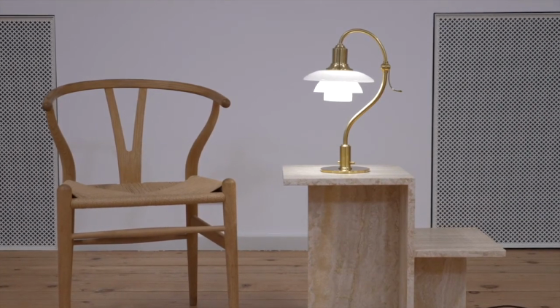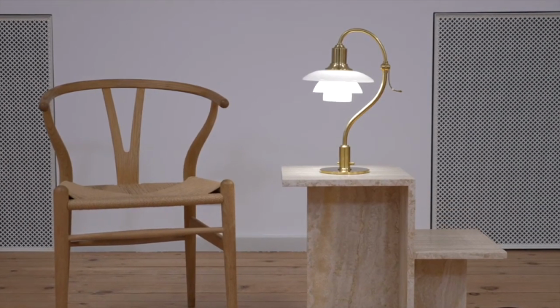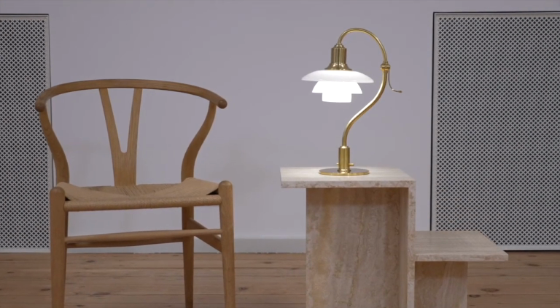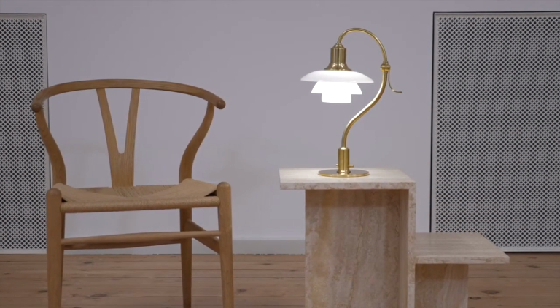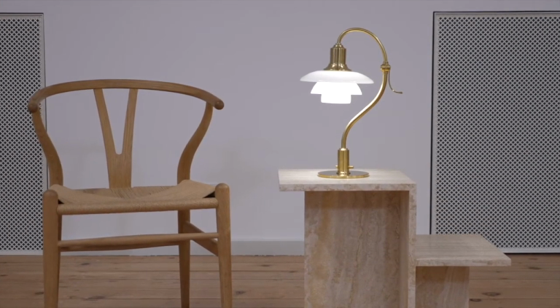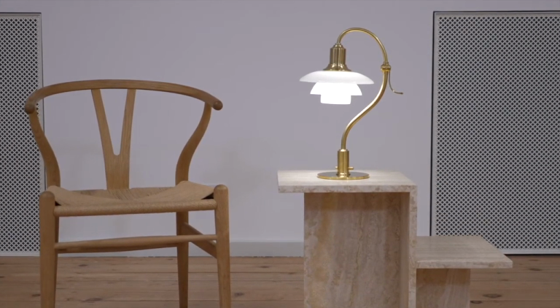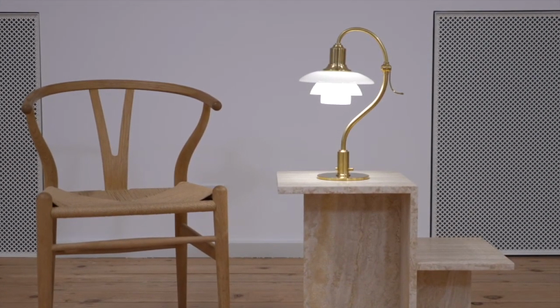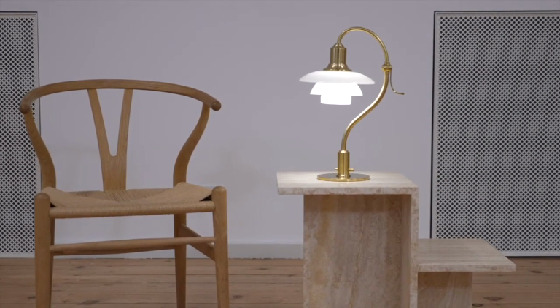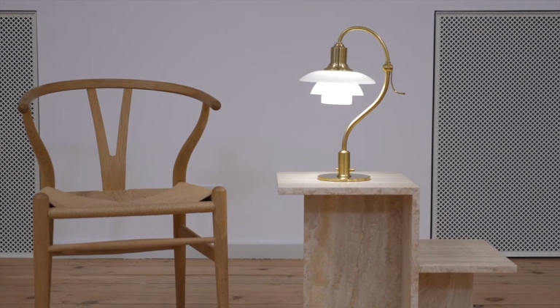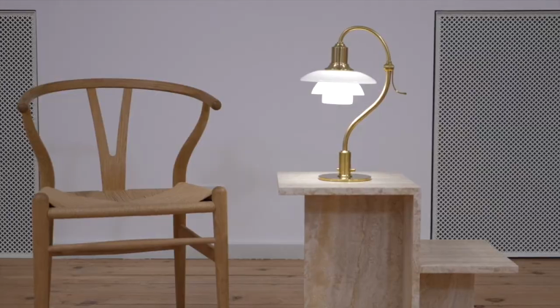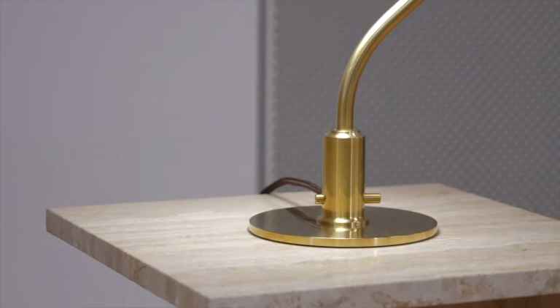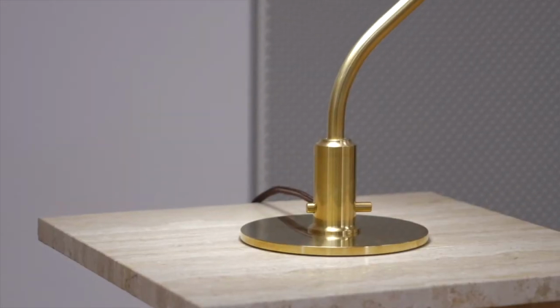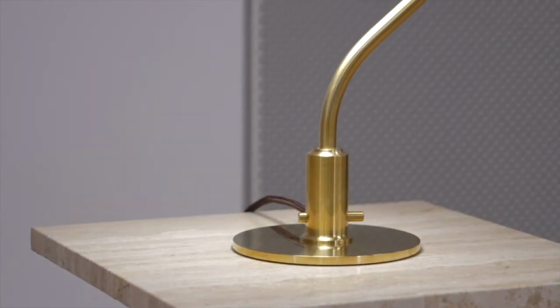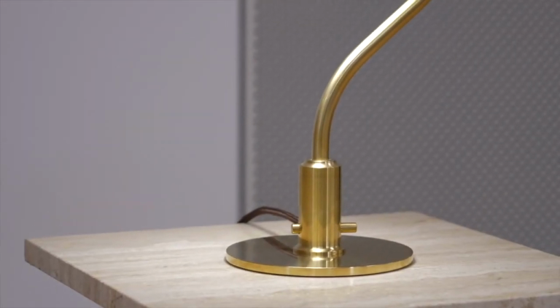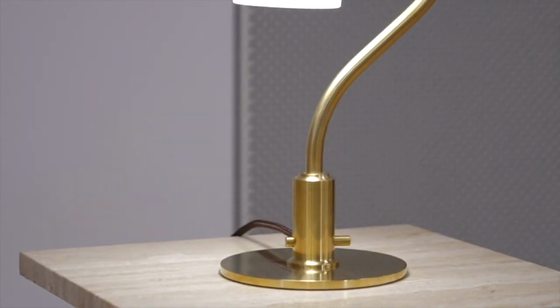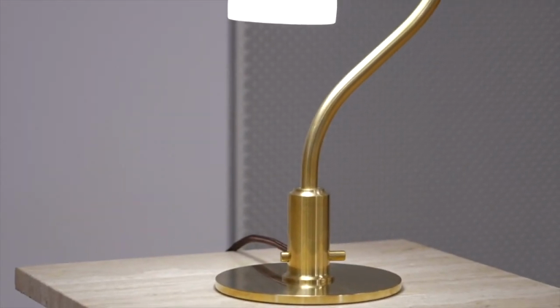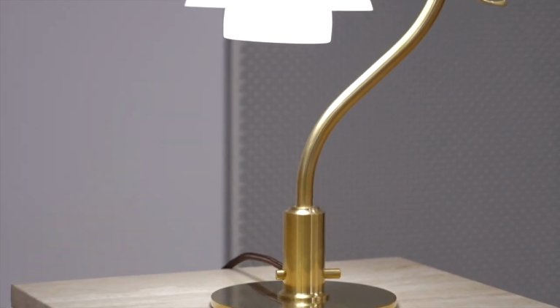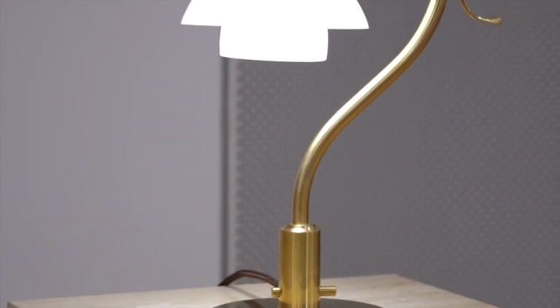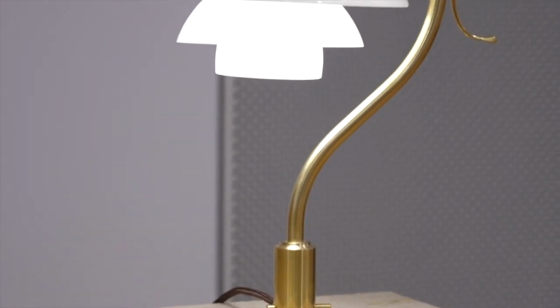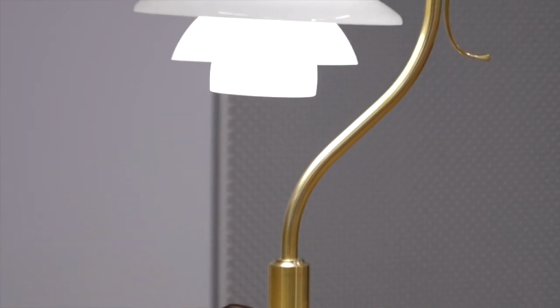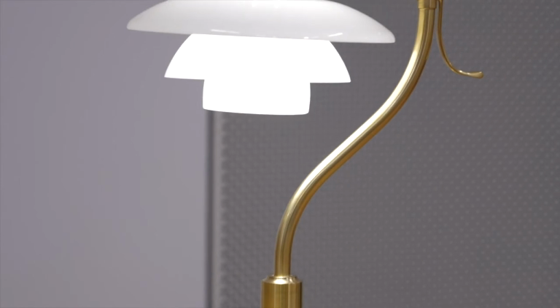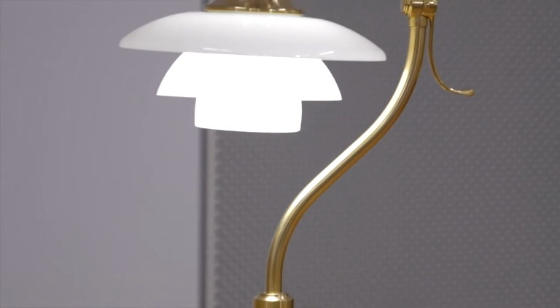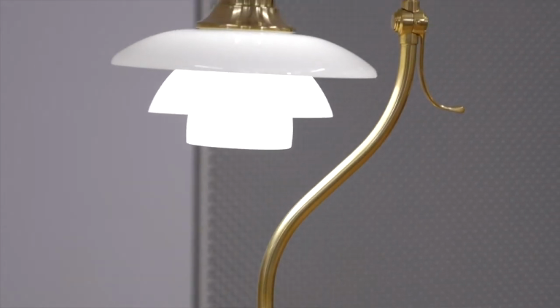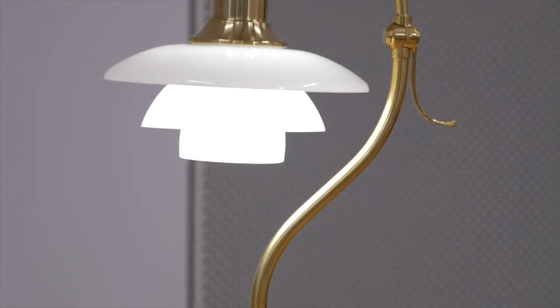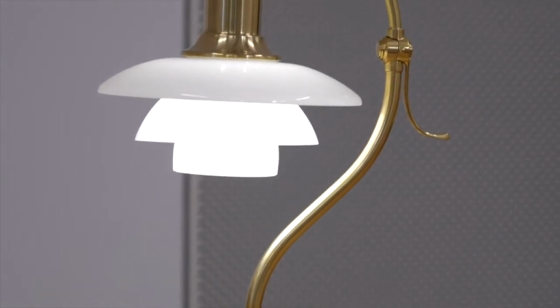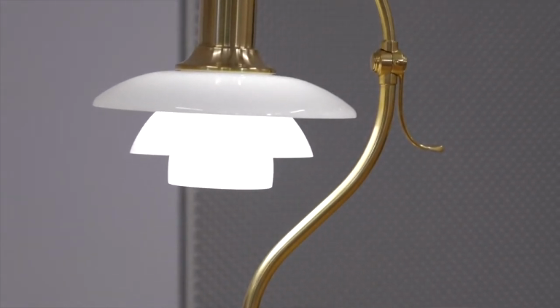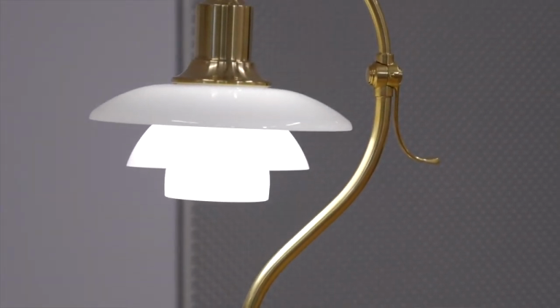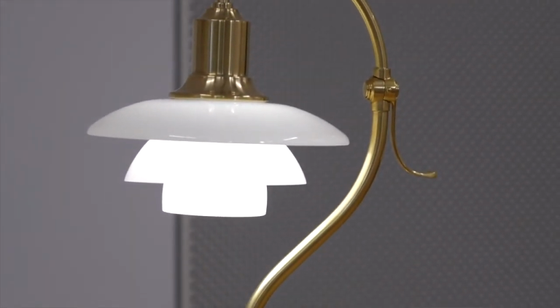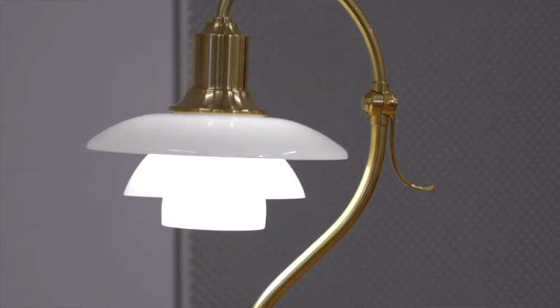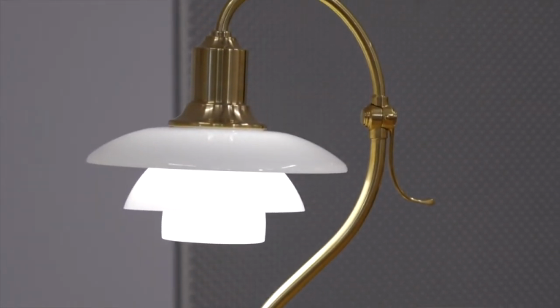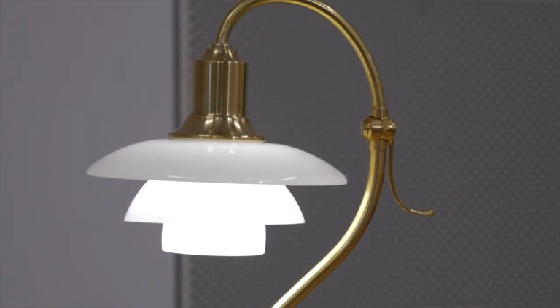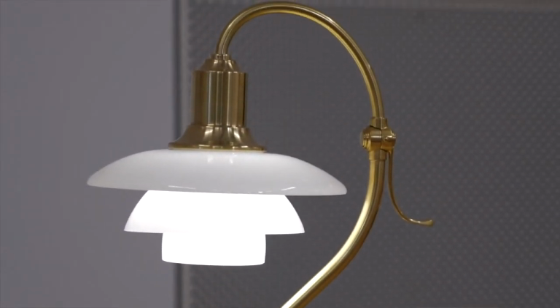The PH Question Mark, with its top shade measuring about 20 cm and corresponding lower shades, is the first reintroduction of a pure size. The table lamp demonstrates how the pure size shades provide a rounder look while complementing the softly curved frame. The lamp was given the name Question Mark for obvious reasons, due to the enchanting curvature of the lamp stem.